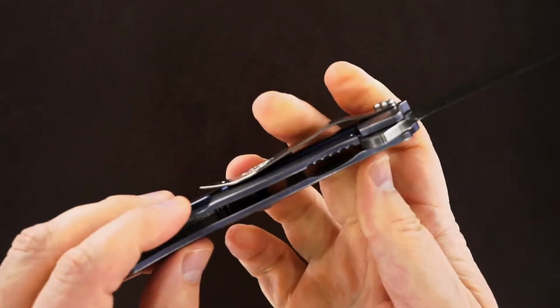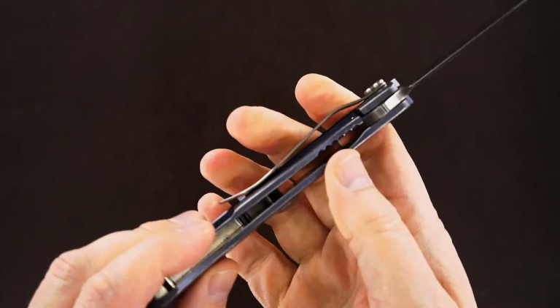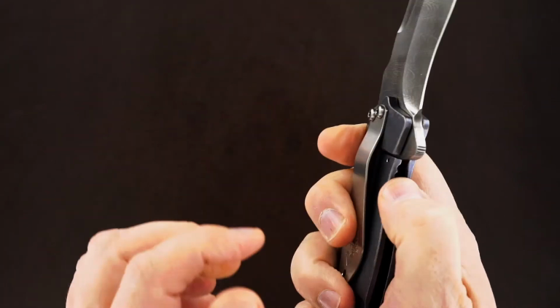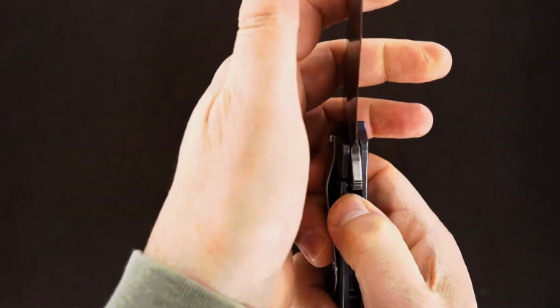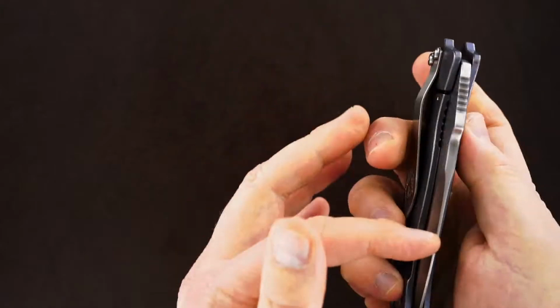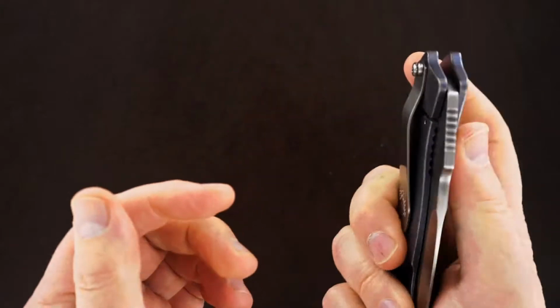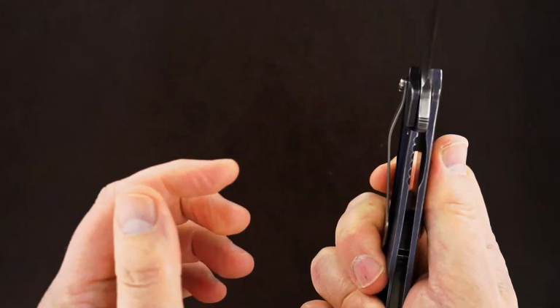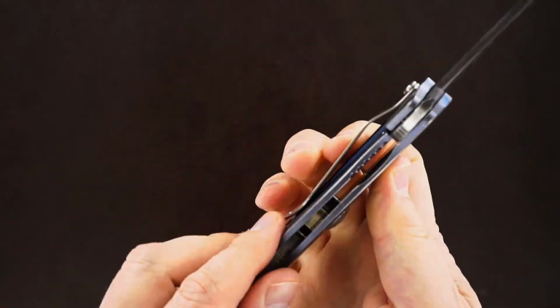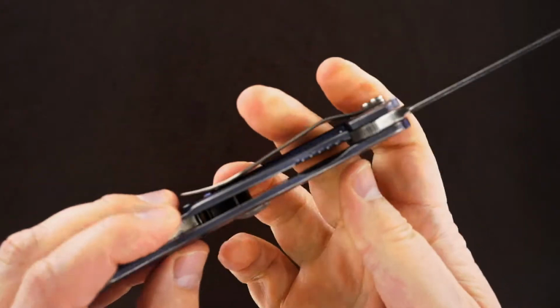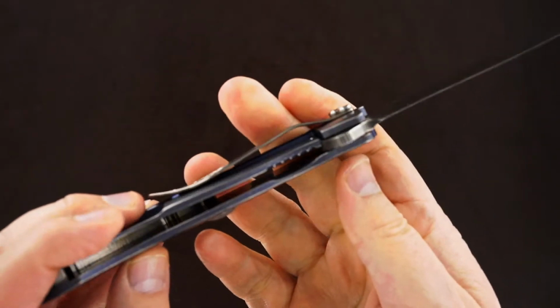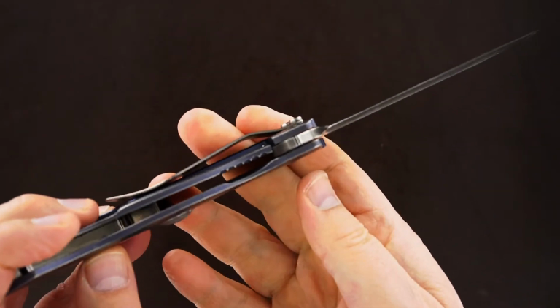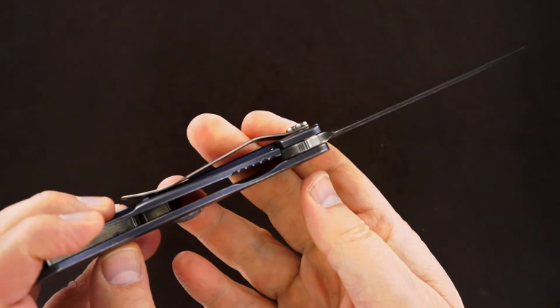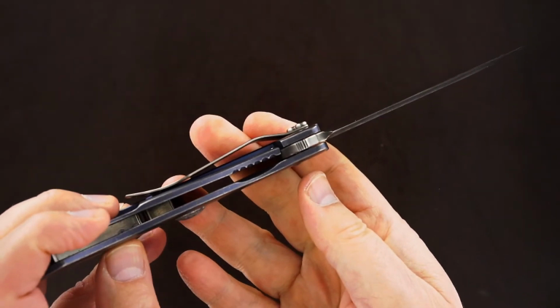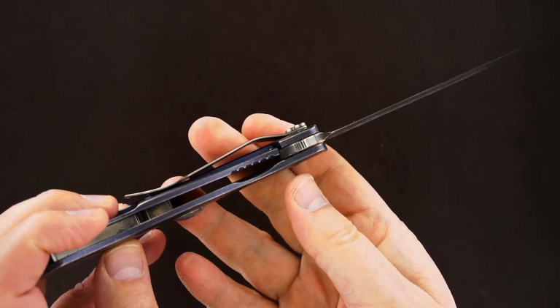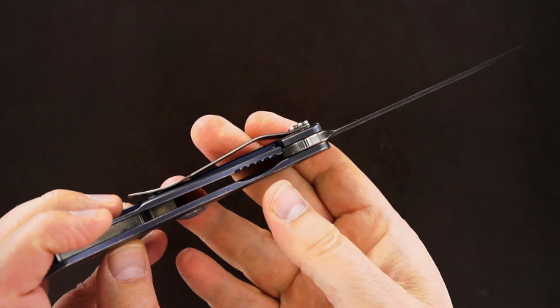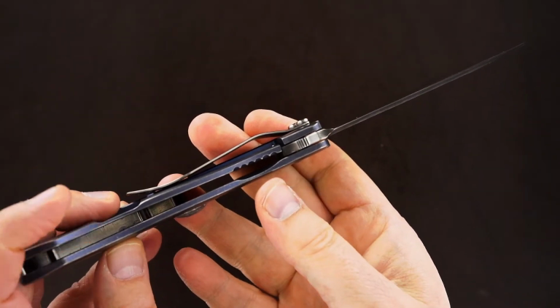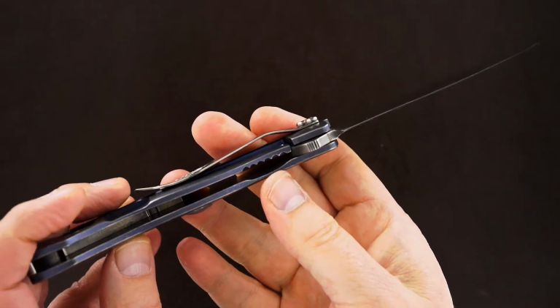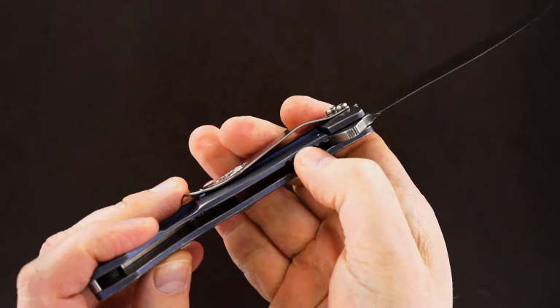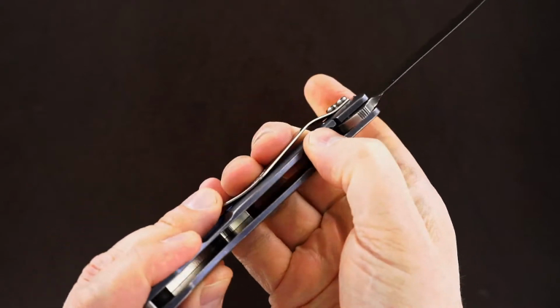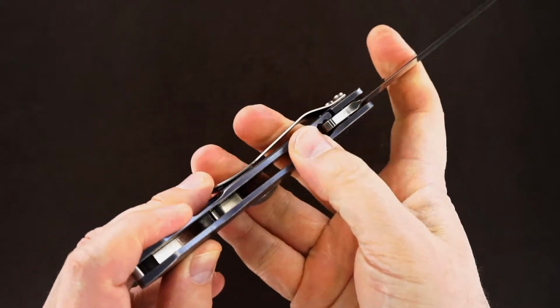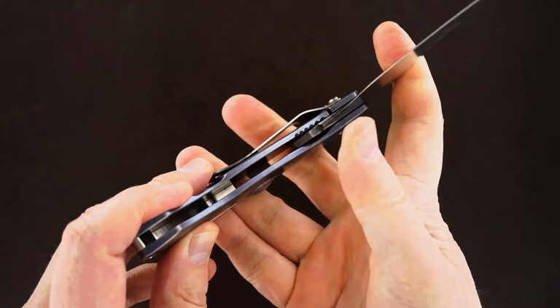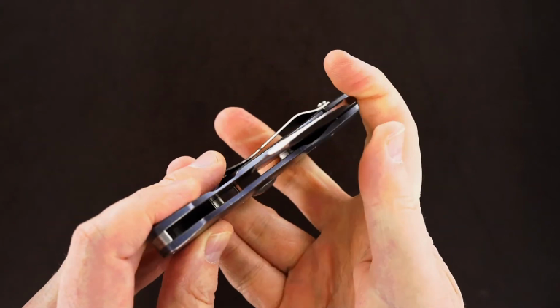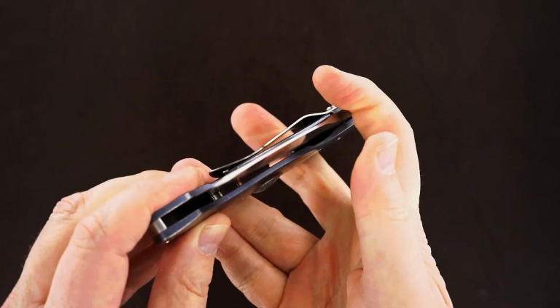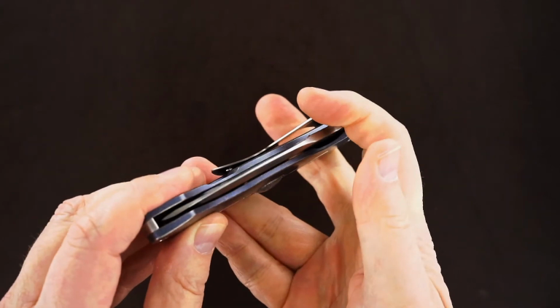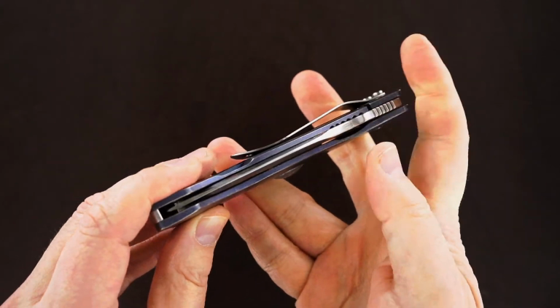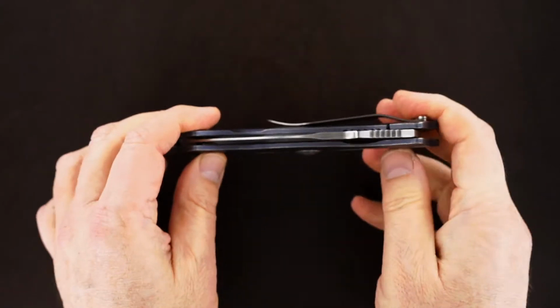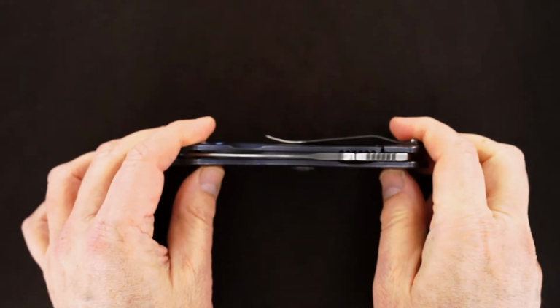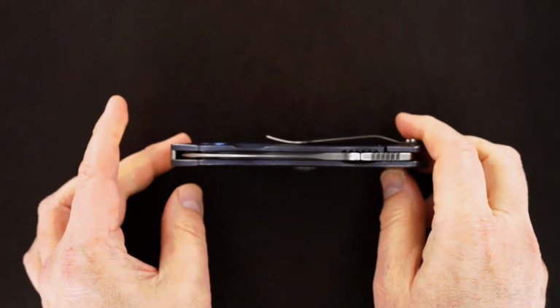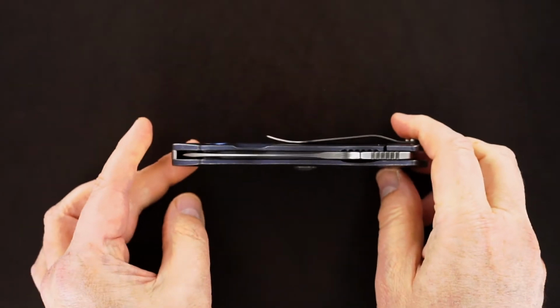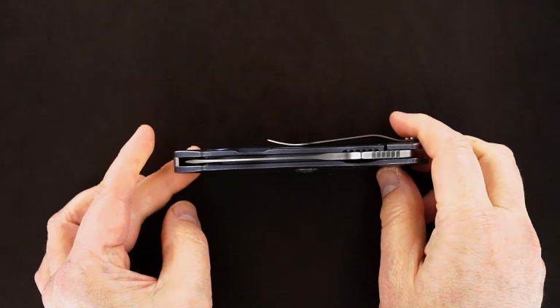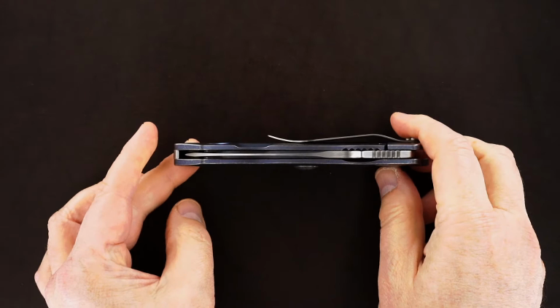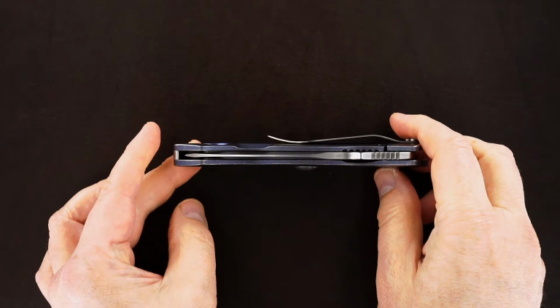Action's great. It's a little soft because of me, not because of the knife. Vault lockup, easy lock release, blade's dead center.